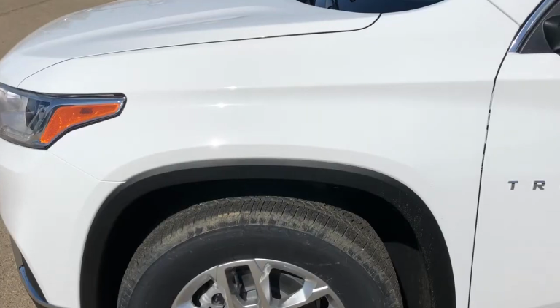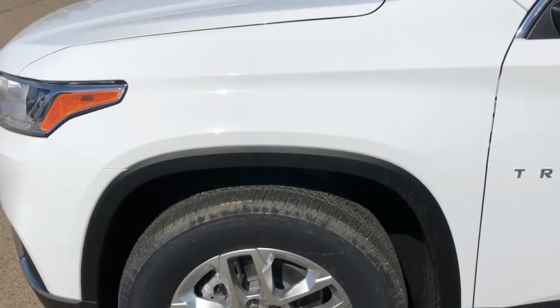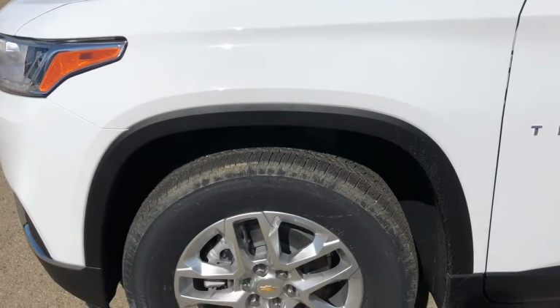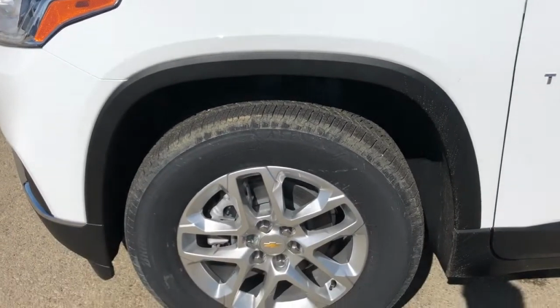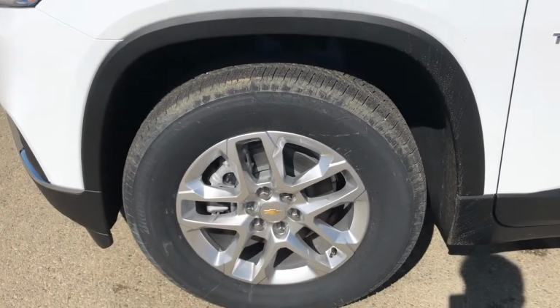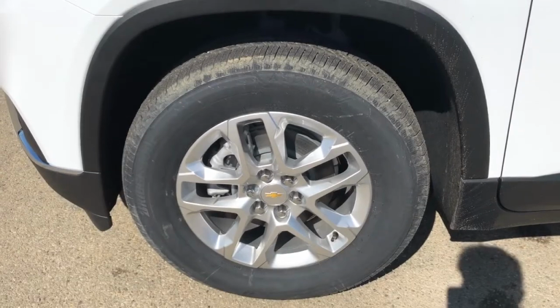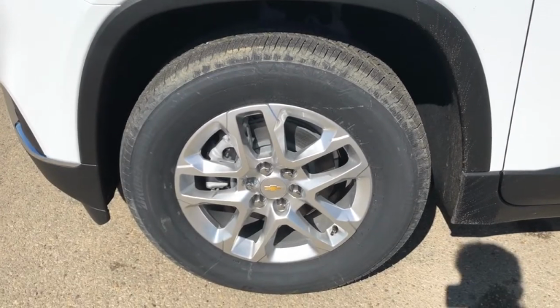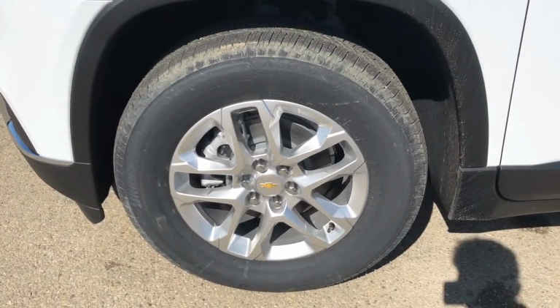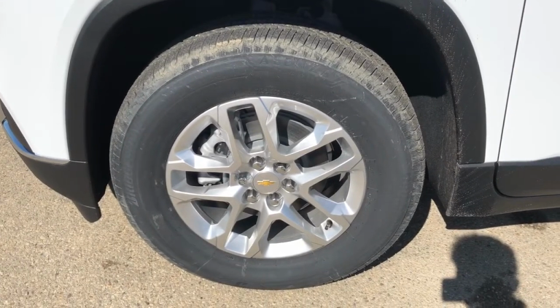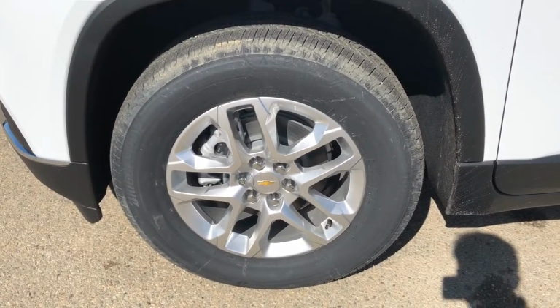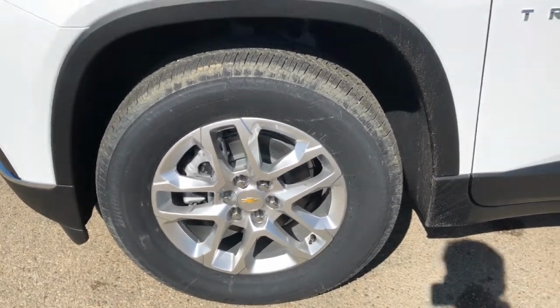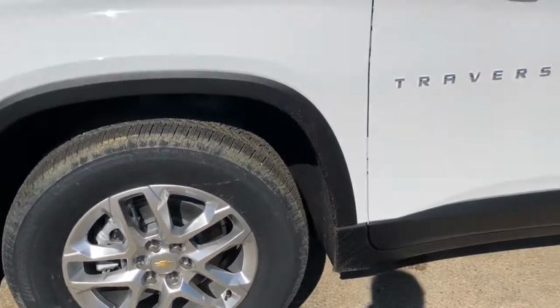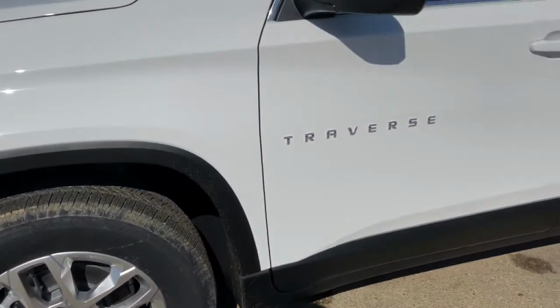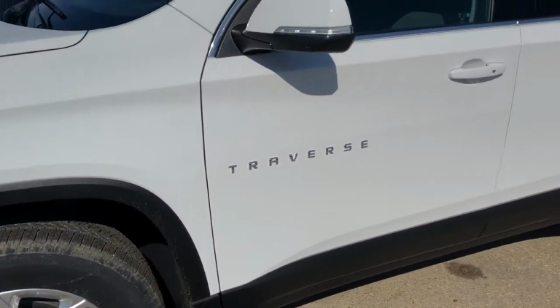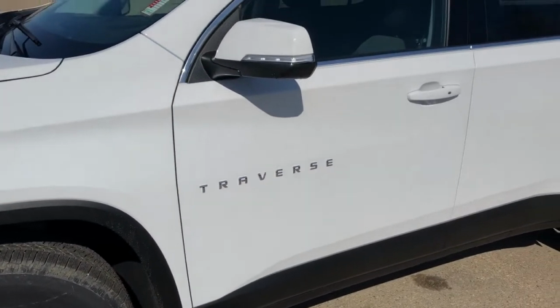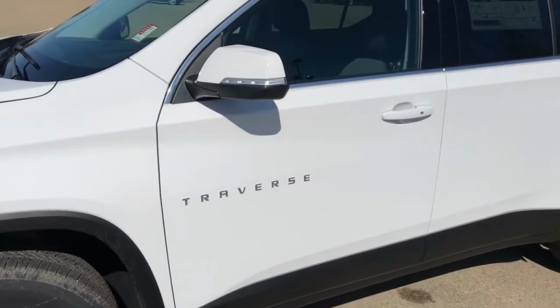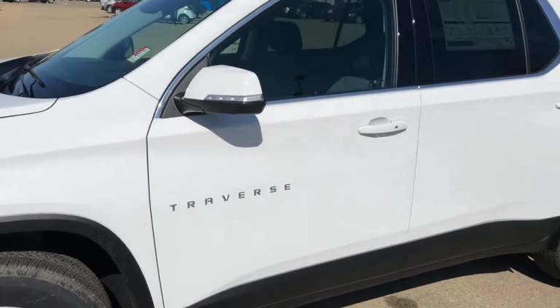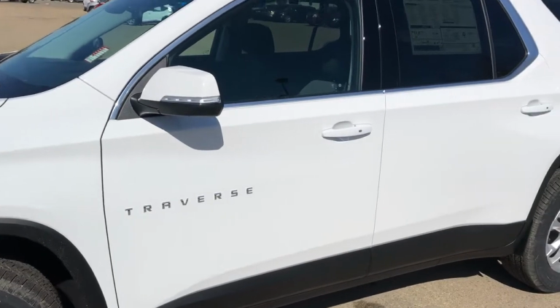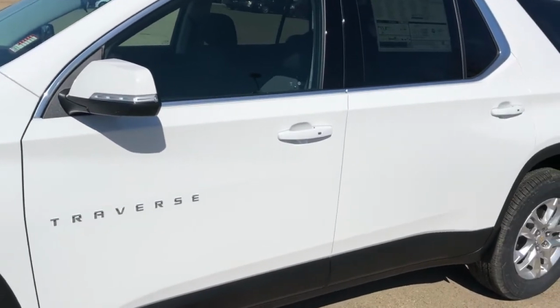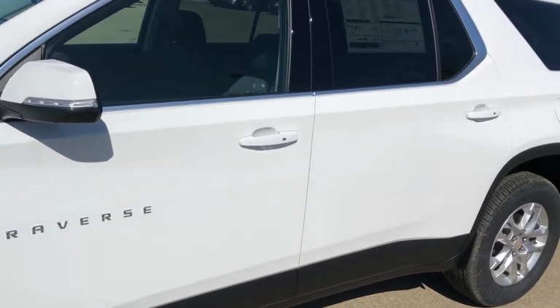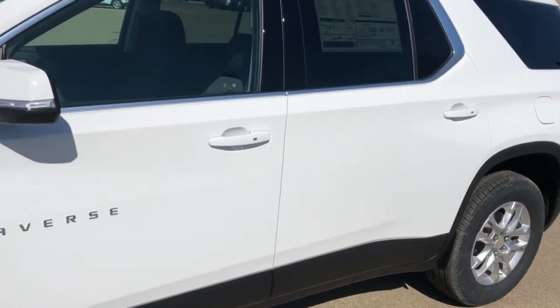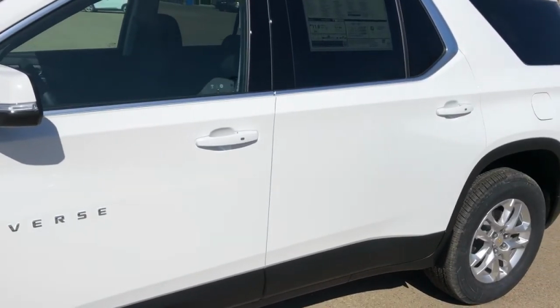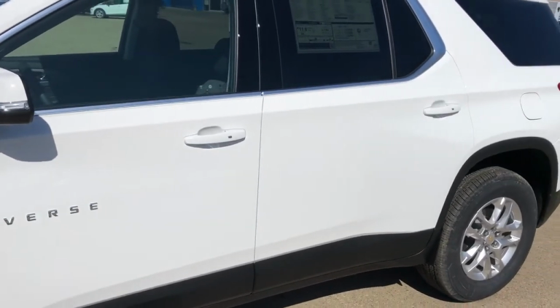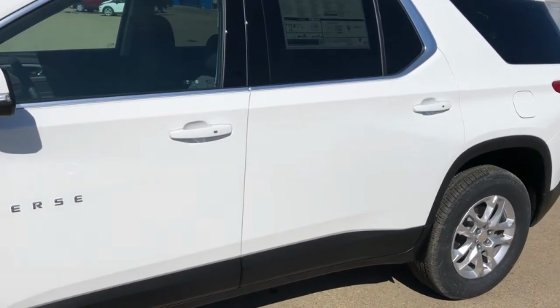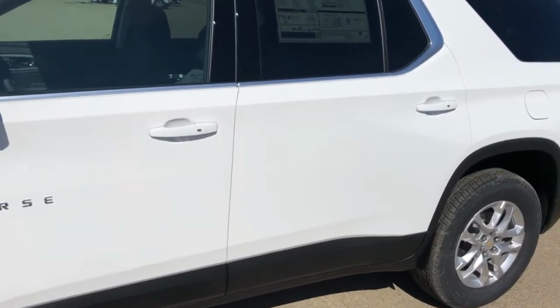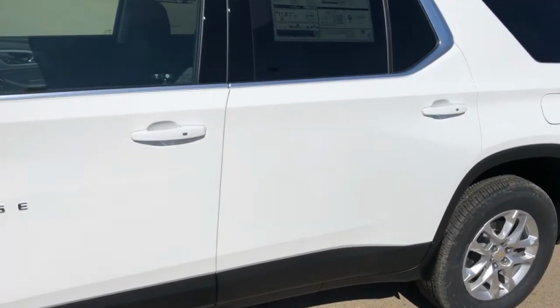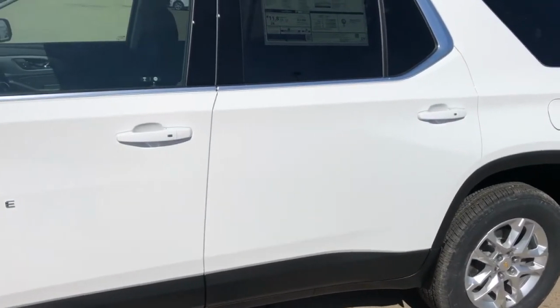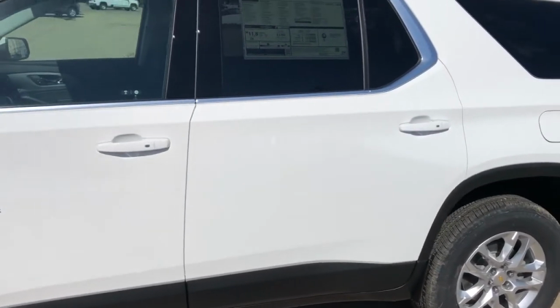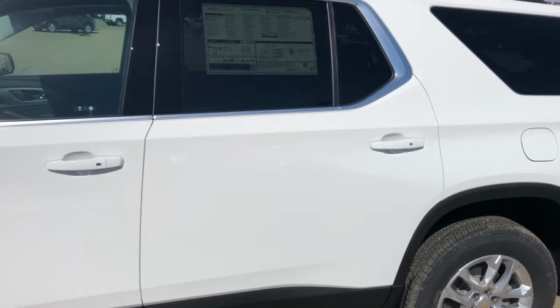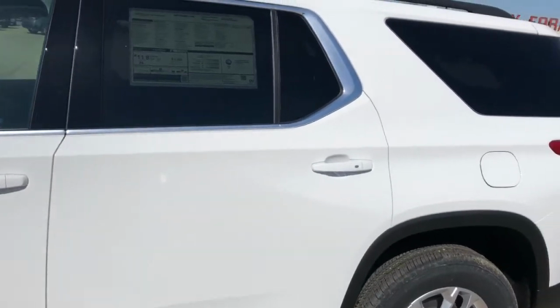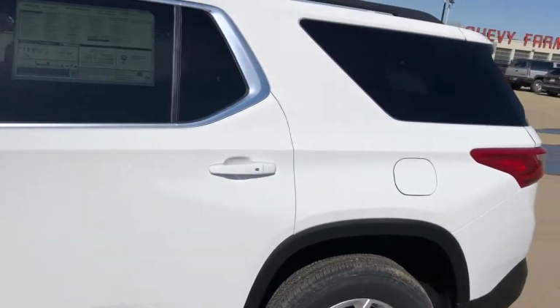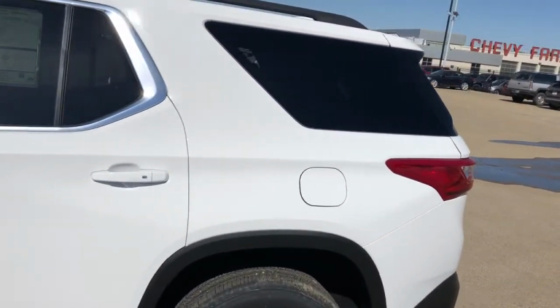Now back onto the exterior we can see our alloy rims with Chevrolet badge center caps, Traverse badging in chrome as well as paint match mirror caps and door handles. On all four door handles around the vehicle we have our chrome lock and unlock buttons as well, and our rear privacy tint.